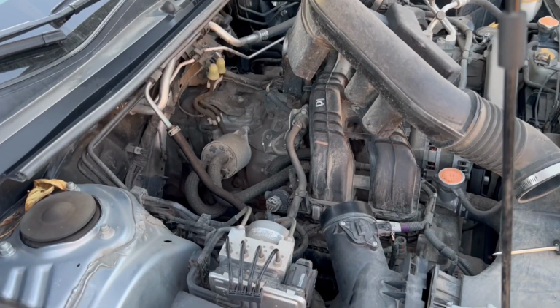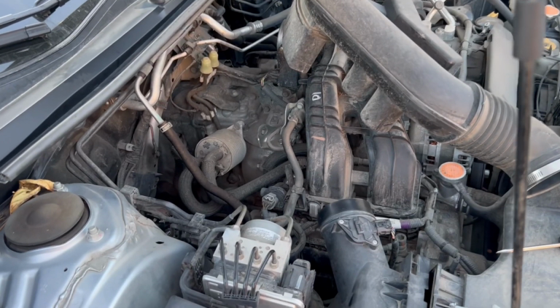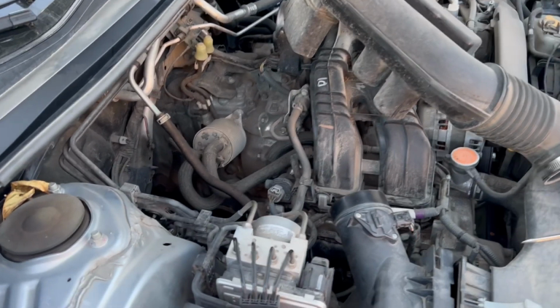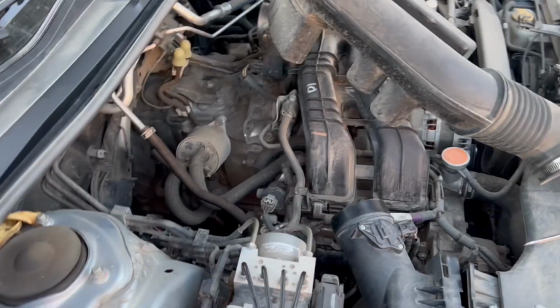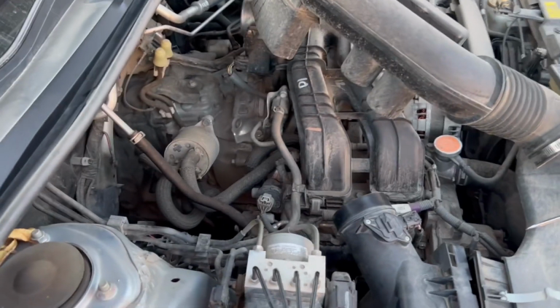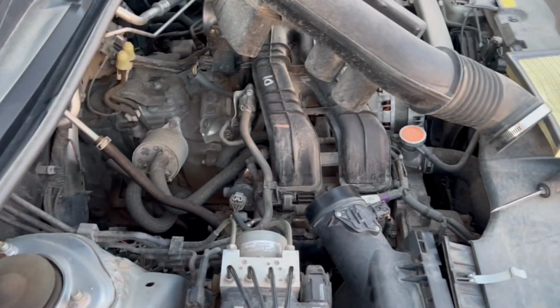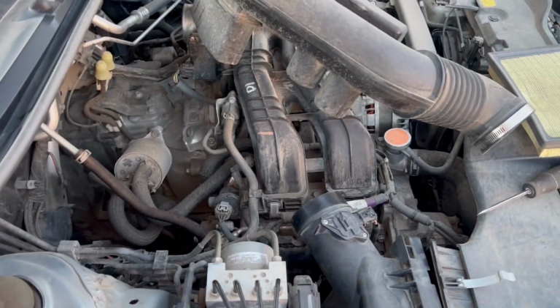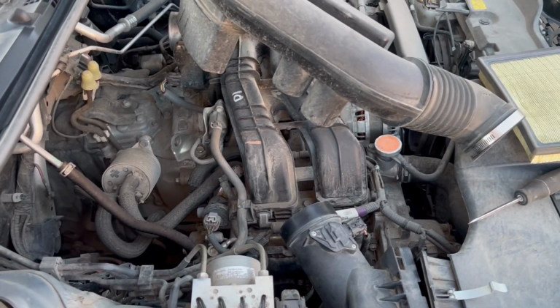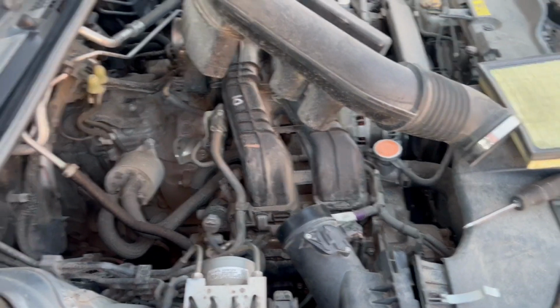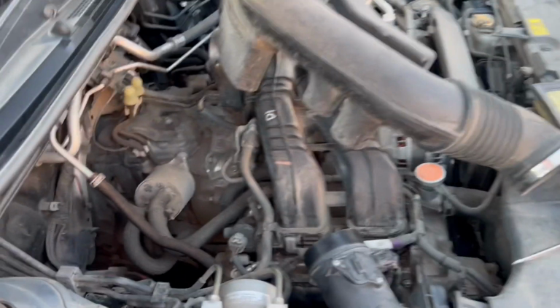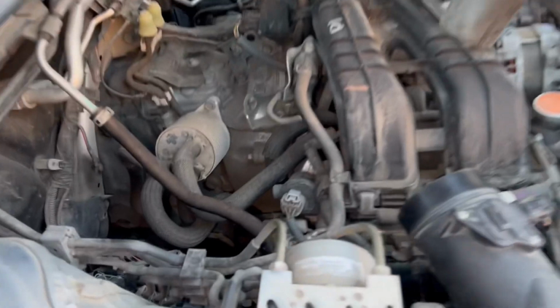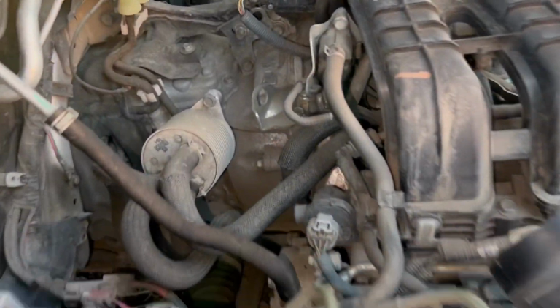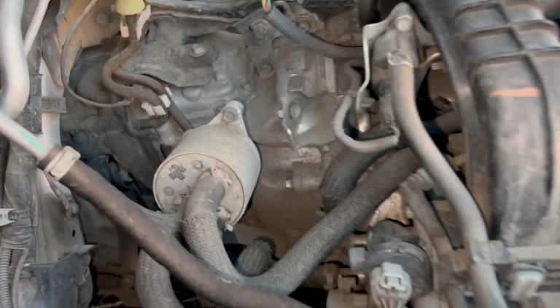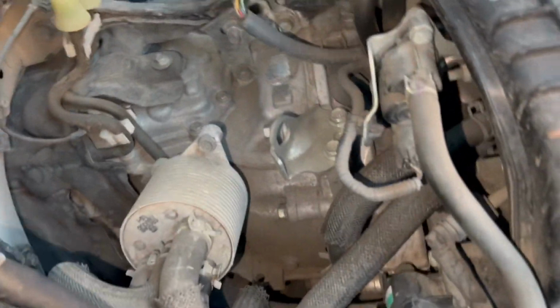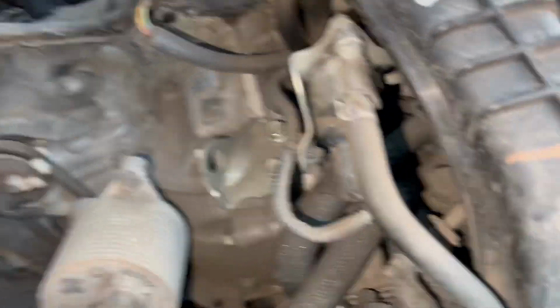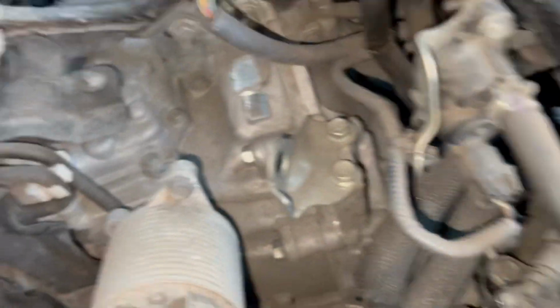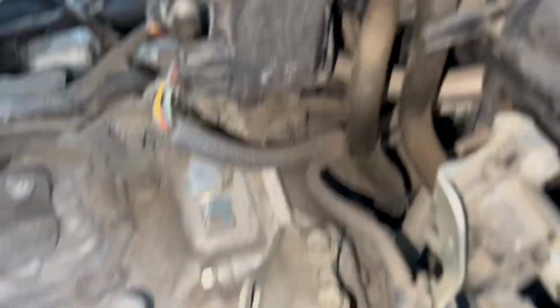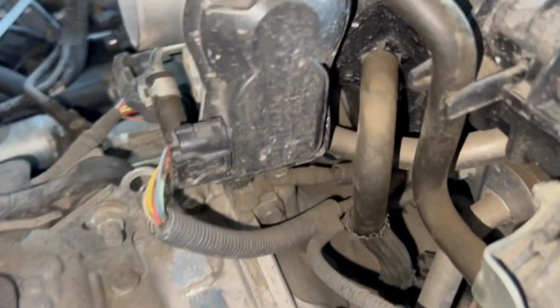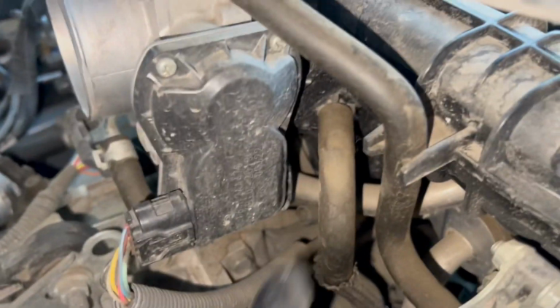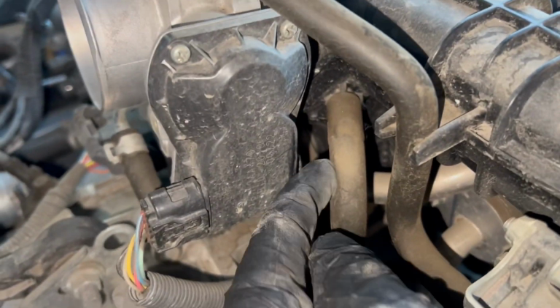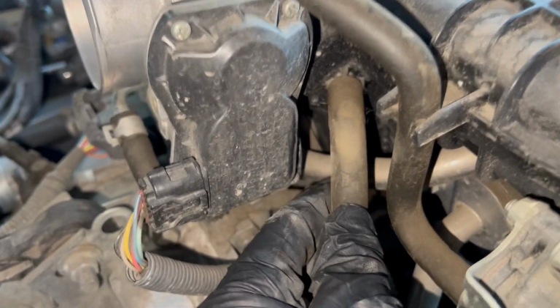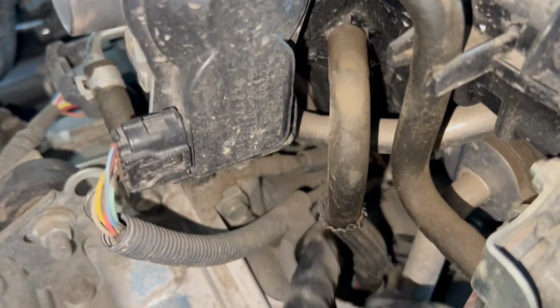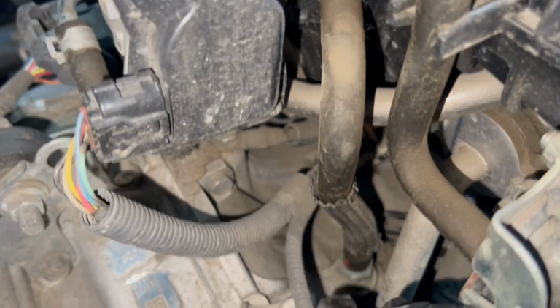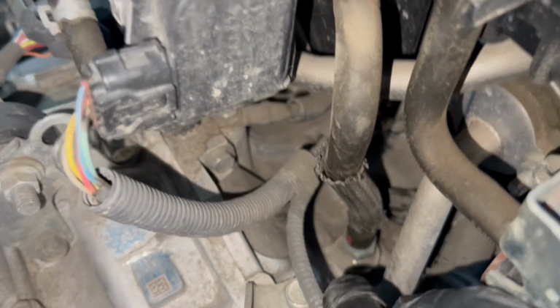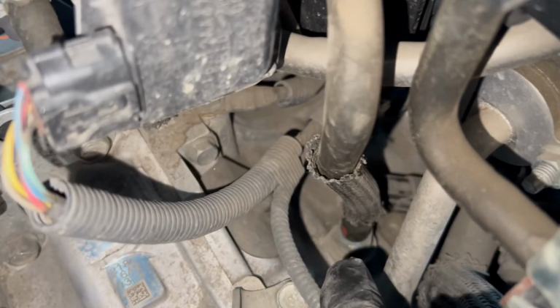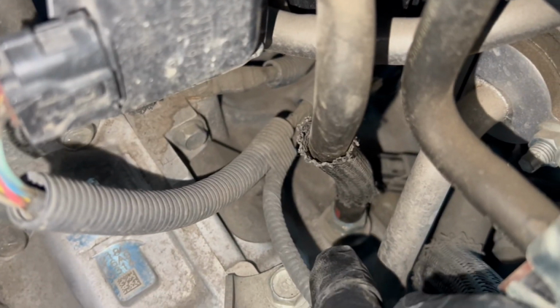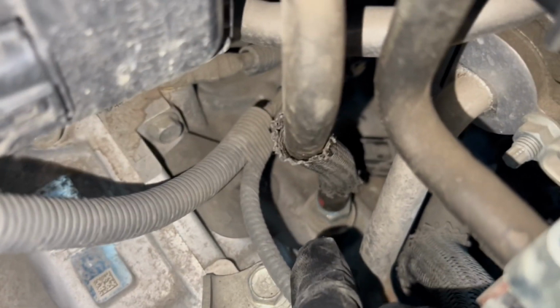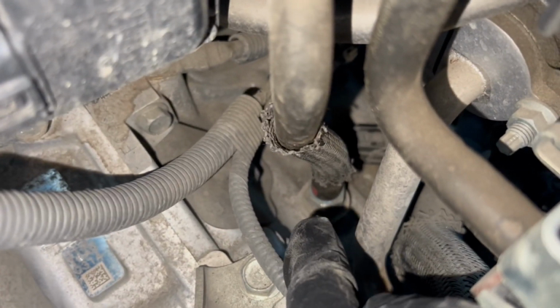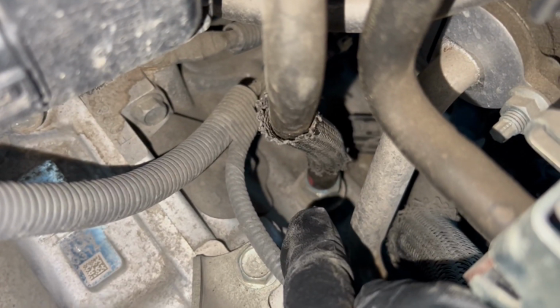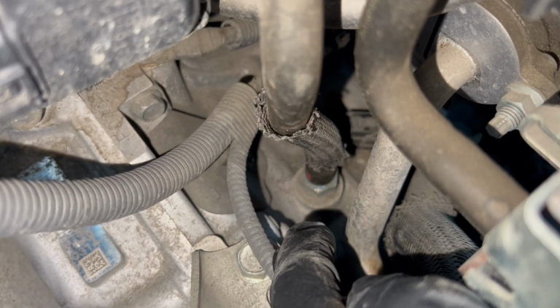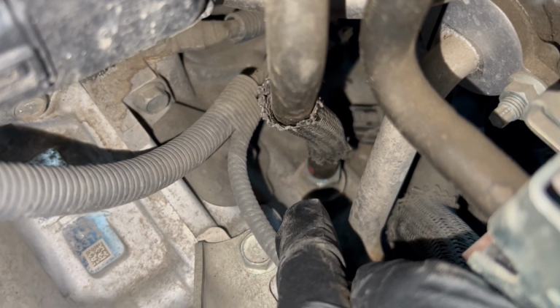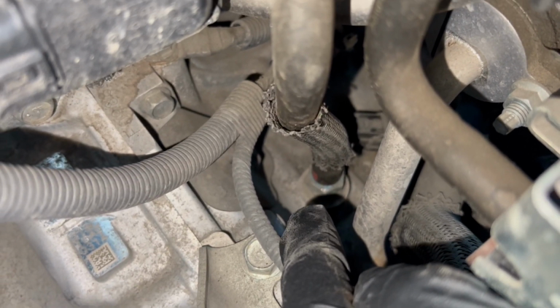We're replacing the PCV valve on a 2-liter 2018 Impreza, and this is where it lives right here. Follow this line down right there, remove it and see if it's clogged up.